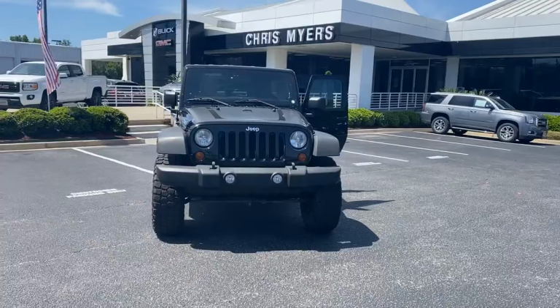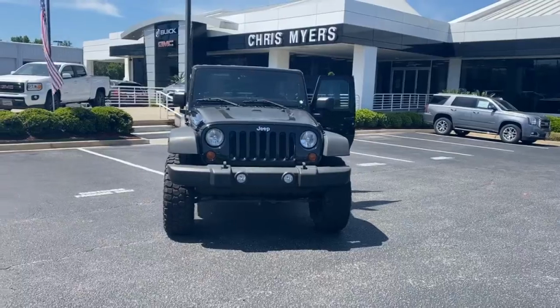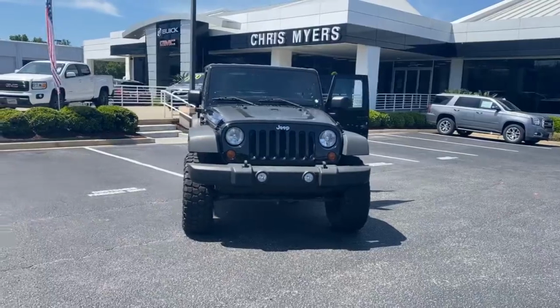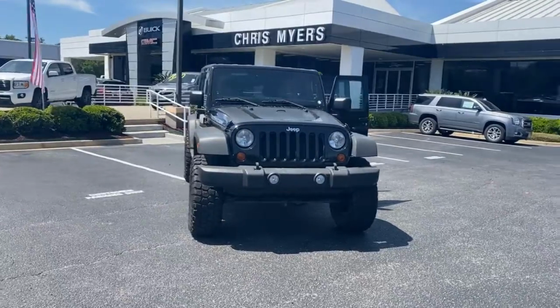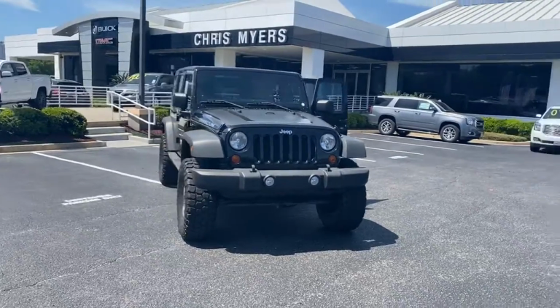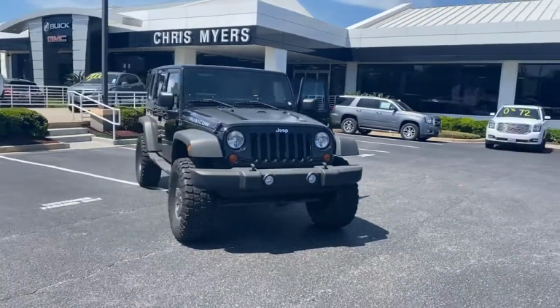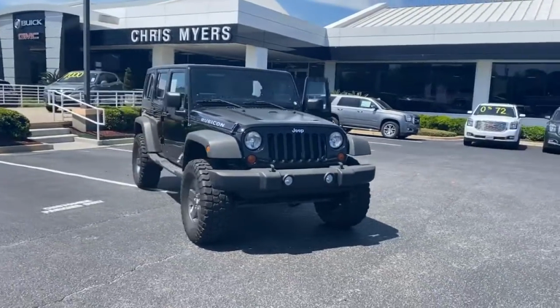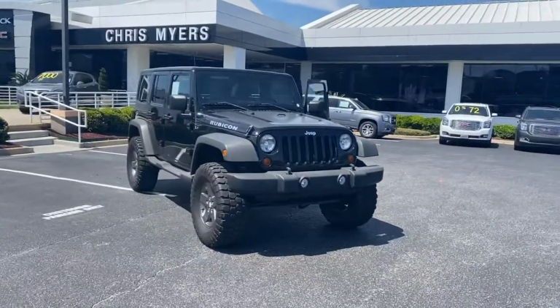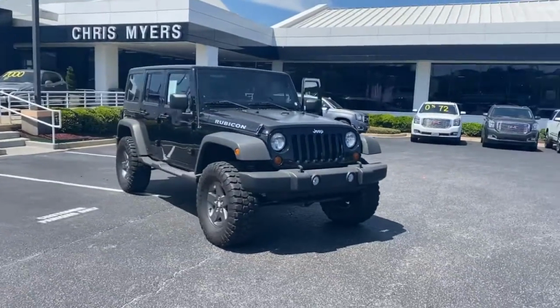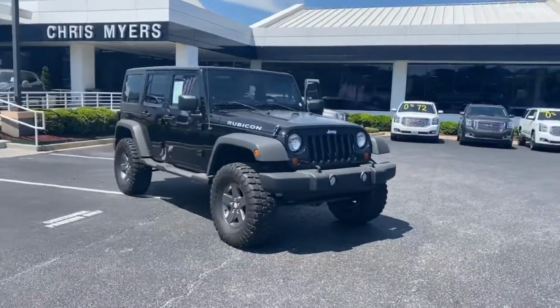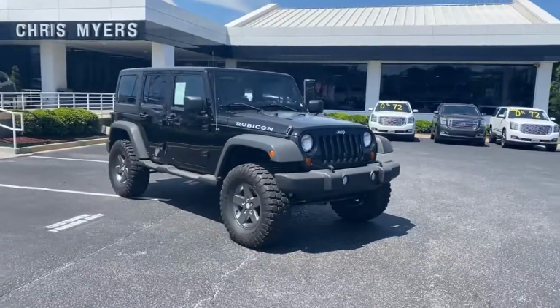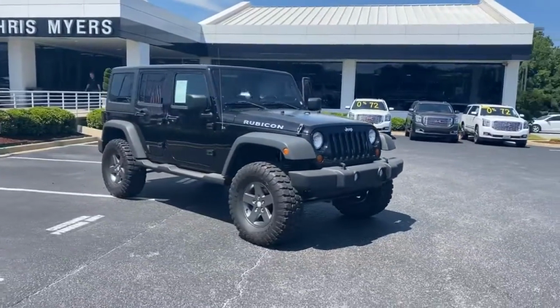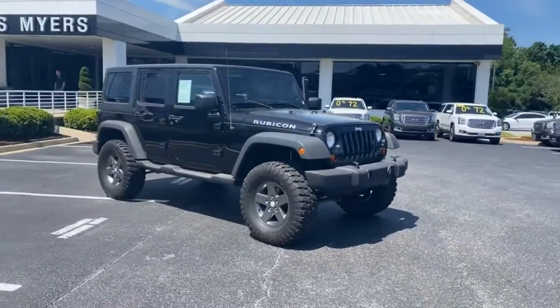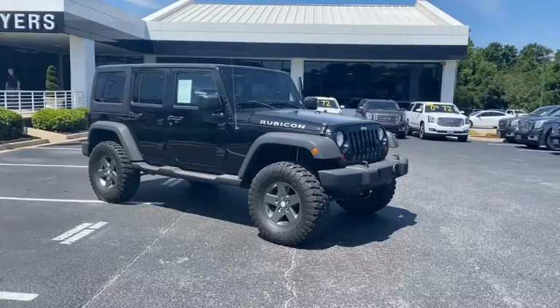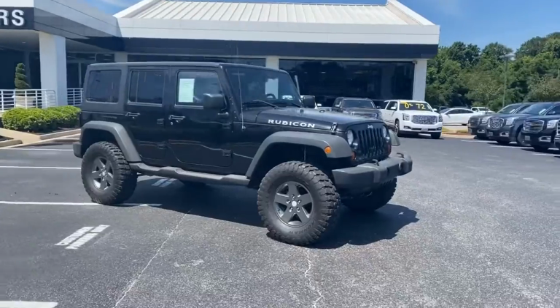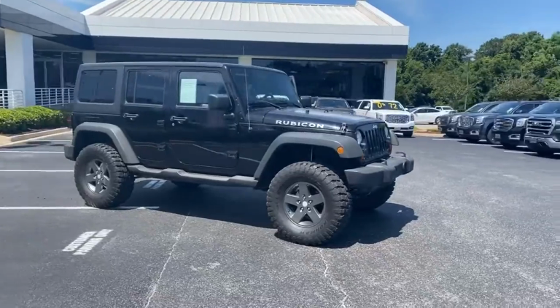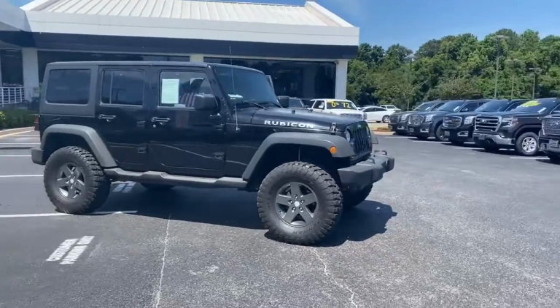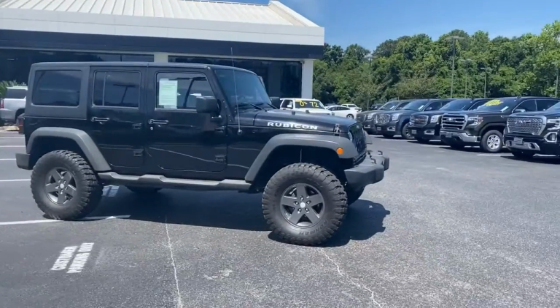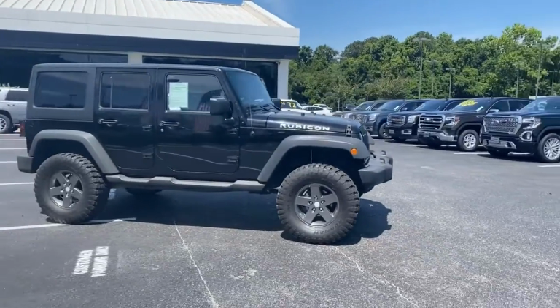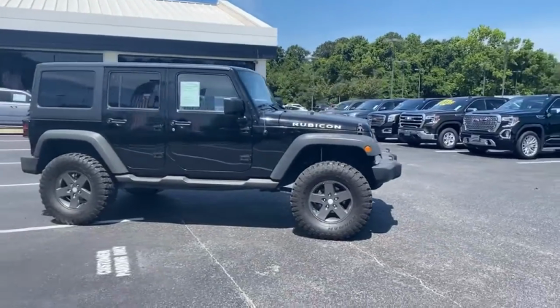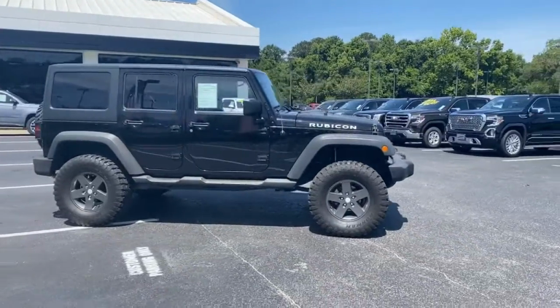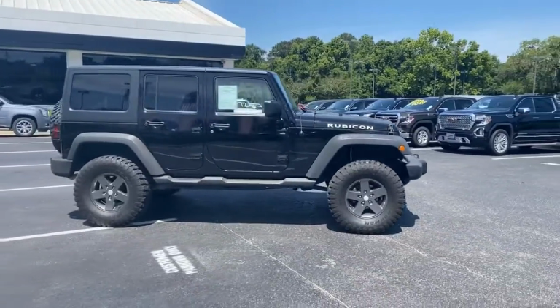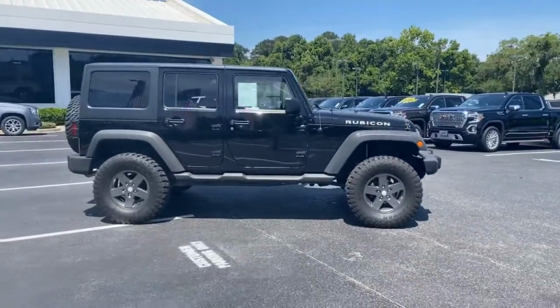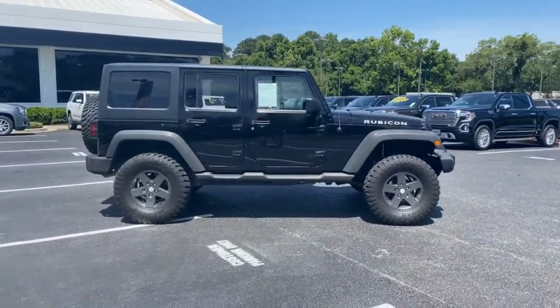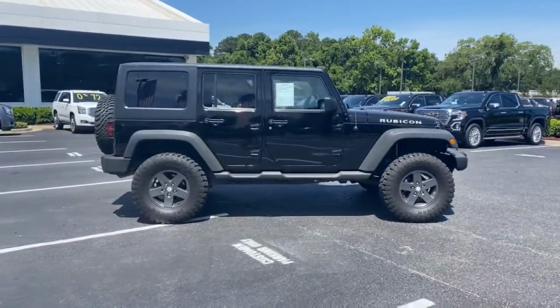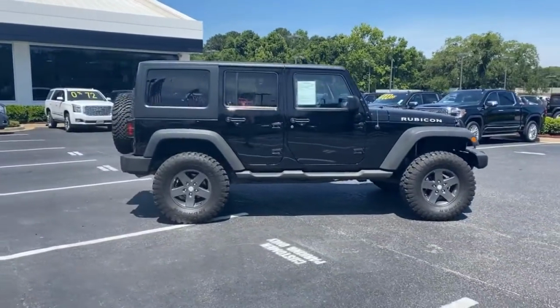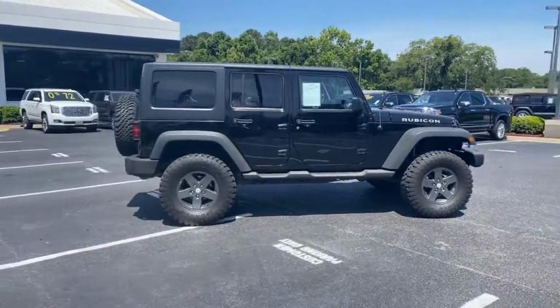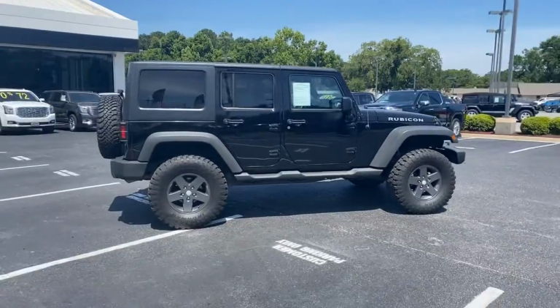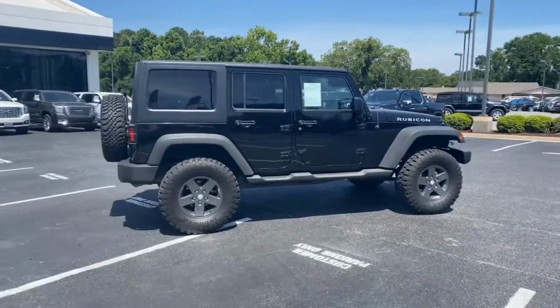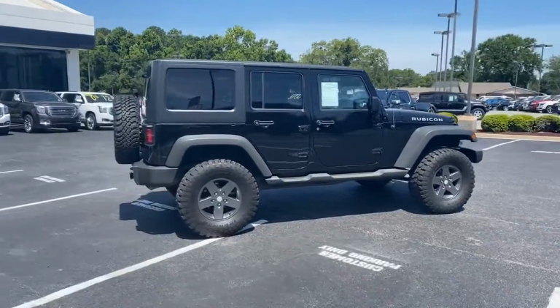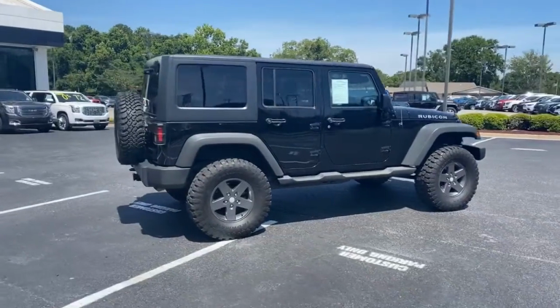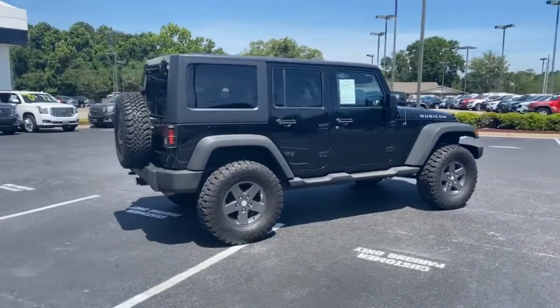Welcome to Chris Meyer's Auto Mall. Are you ready to have a blast? This well-equipped 2011 Jeep Wrangler Rubicon is unstoppable on the trail — fun to drive, and you can go with no limits.